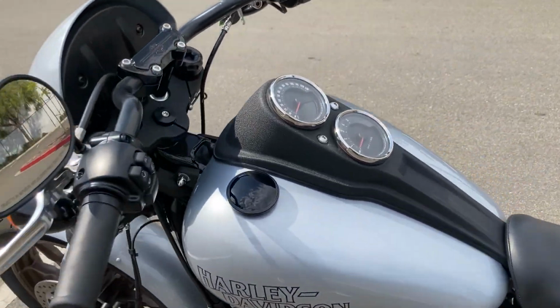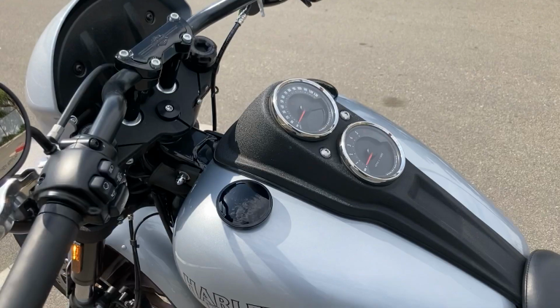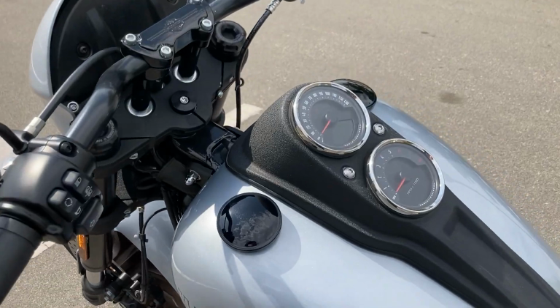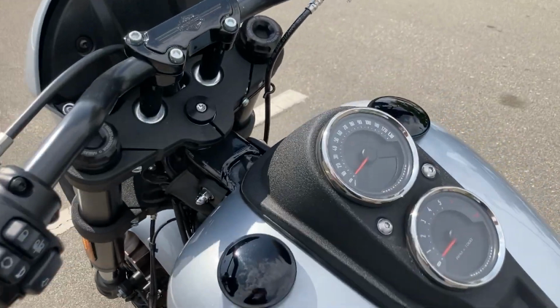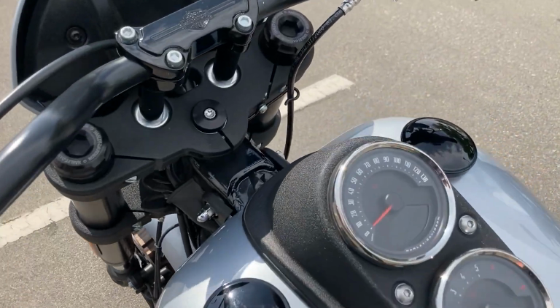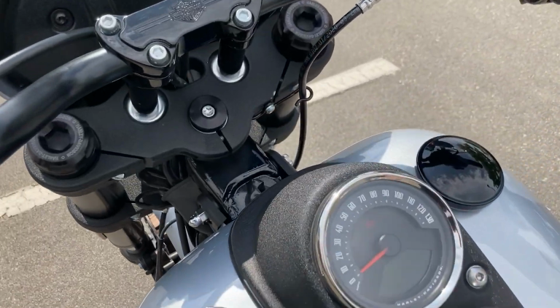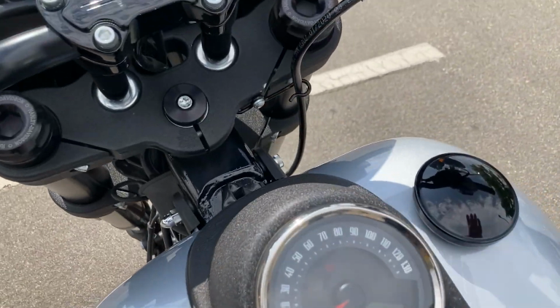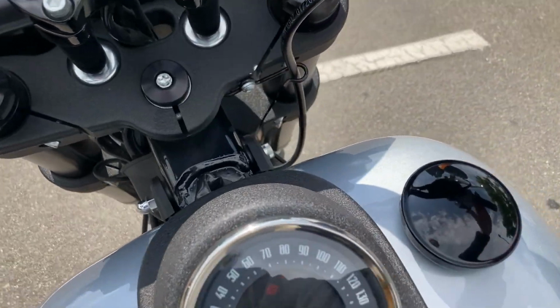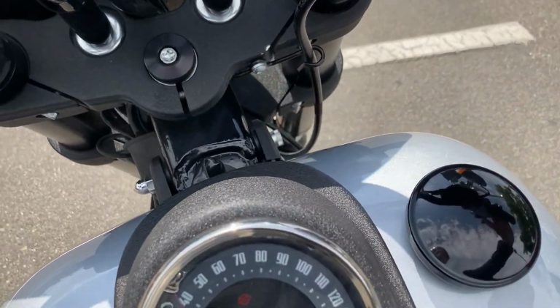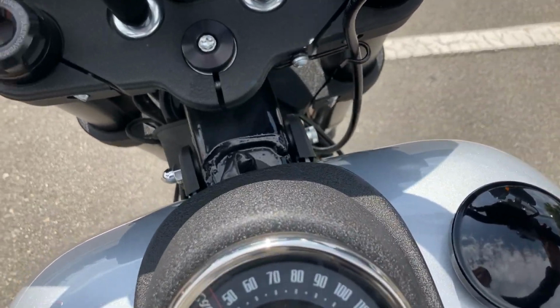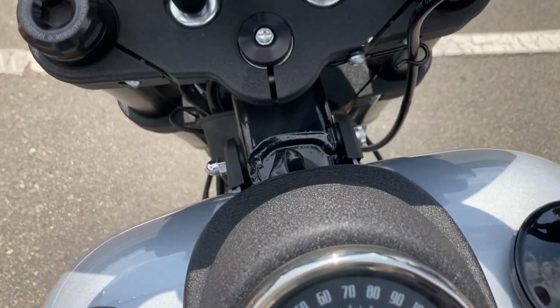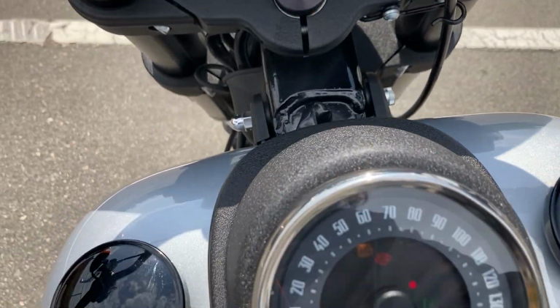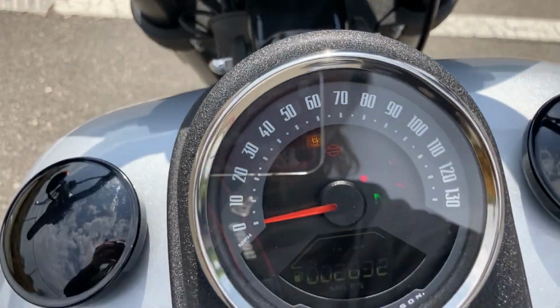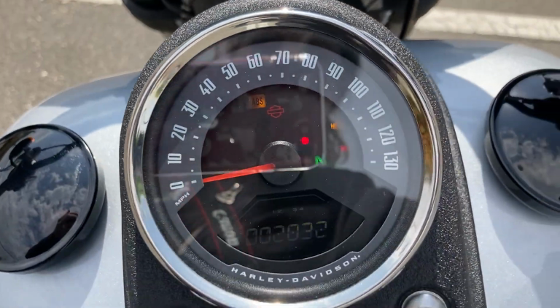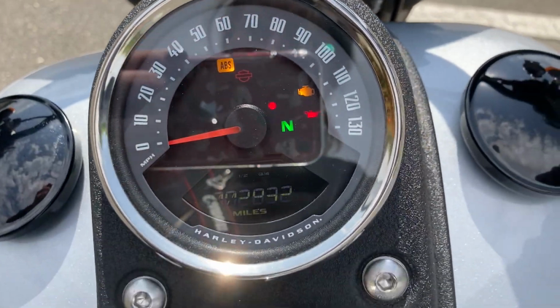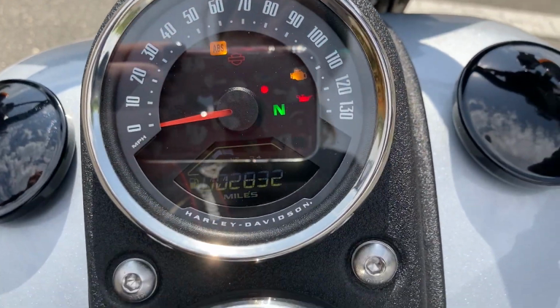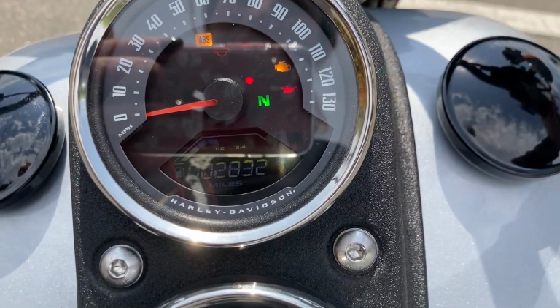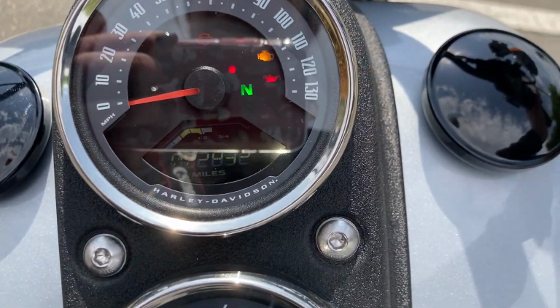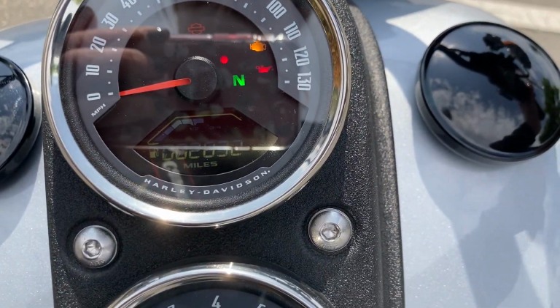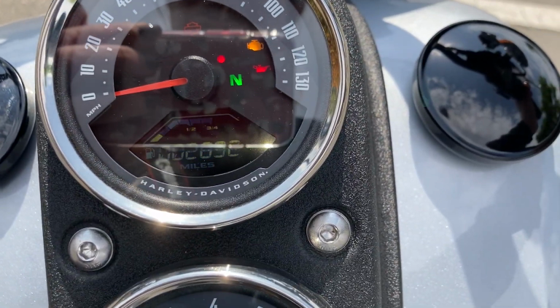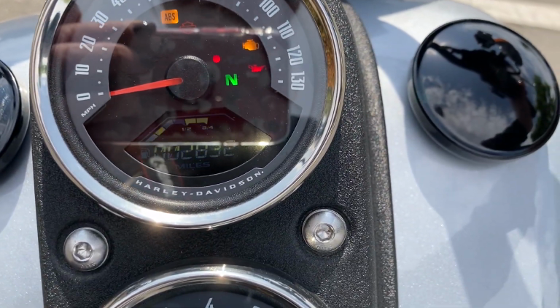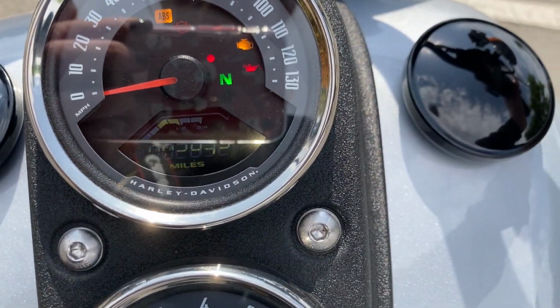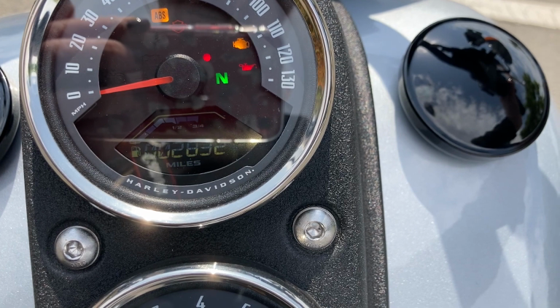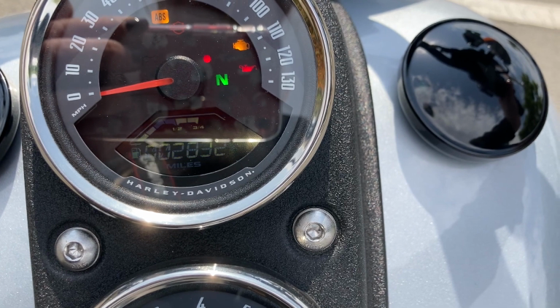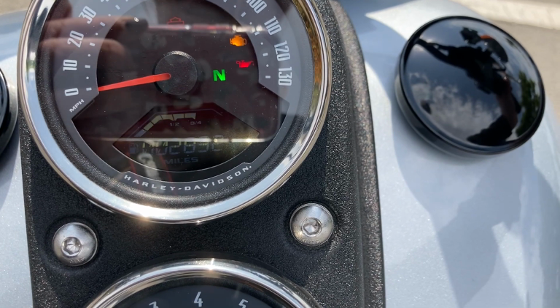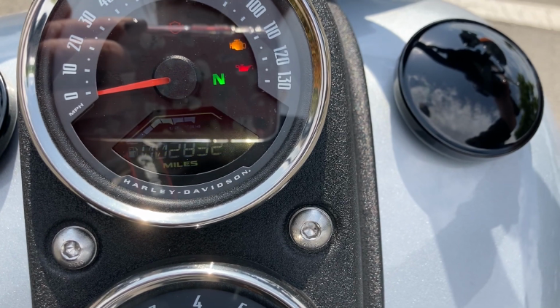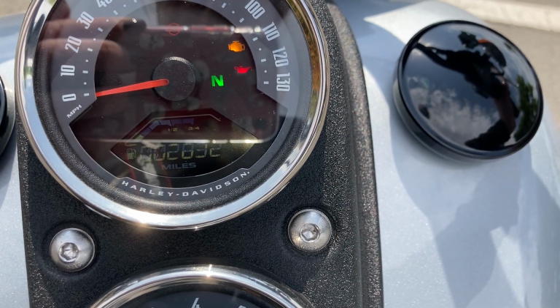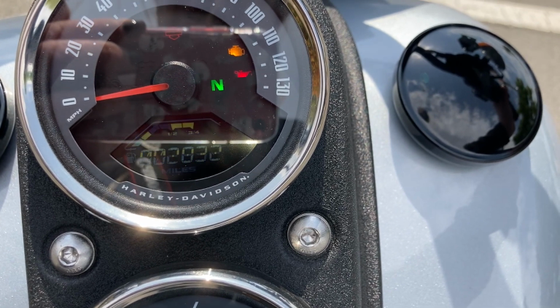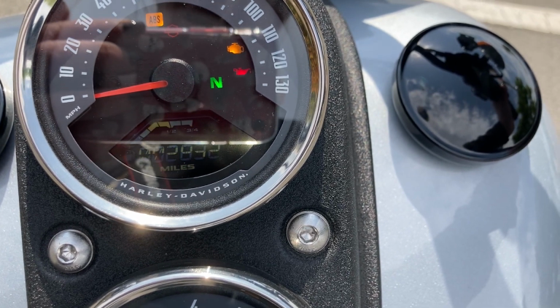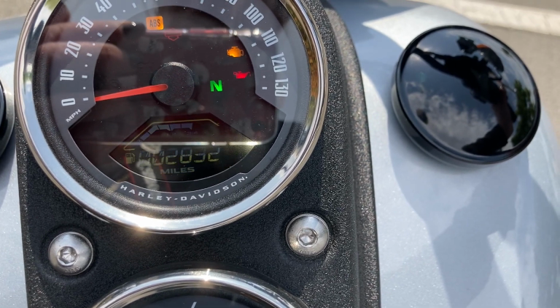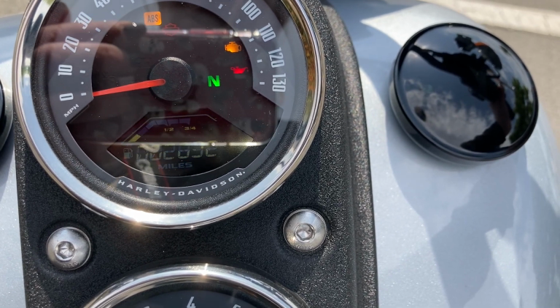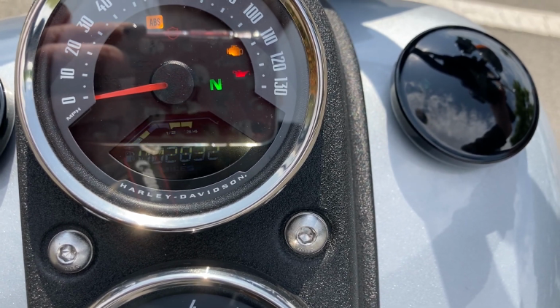We're keyless — we run on a fob — and miles are low. We're at 2,832.